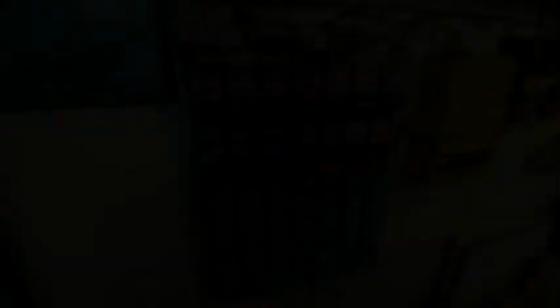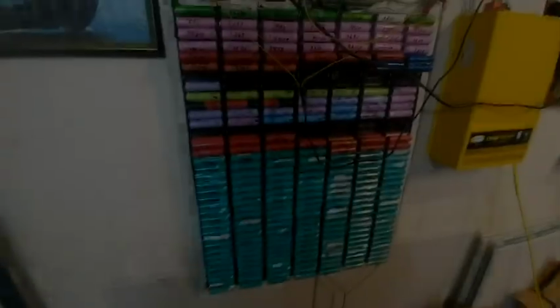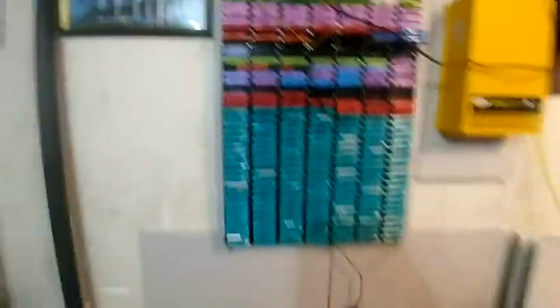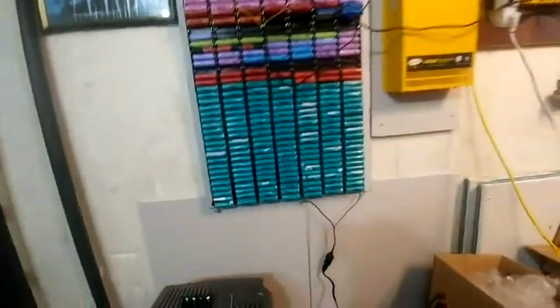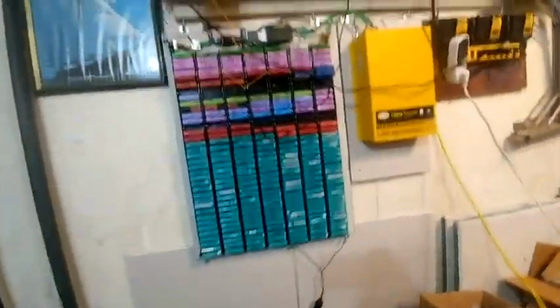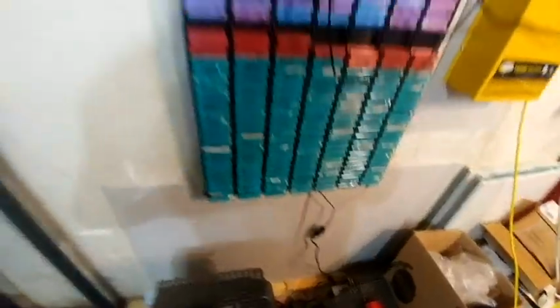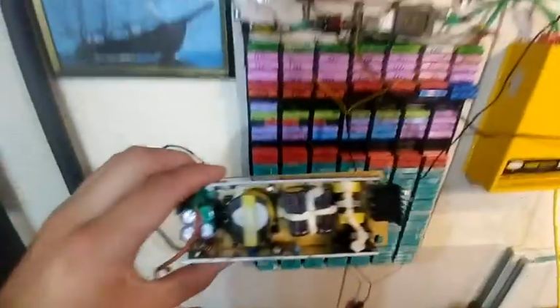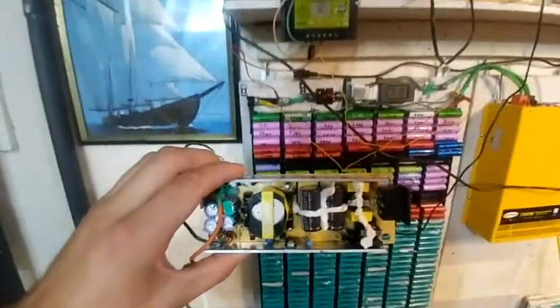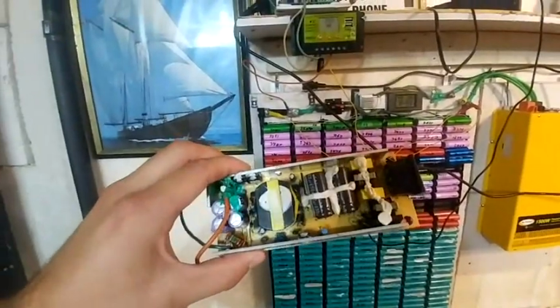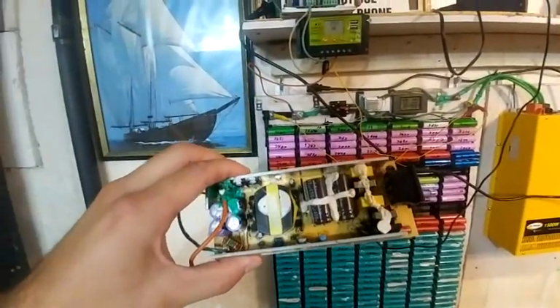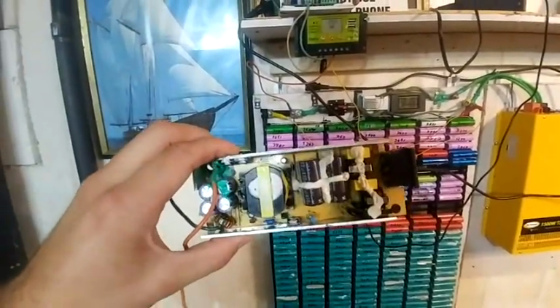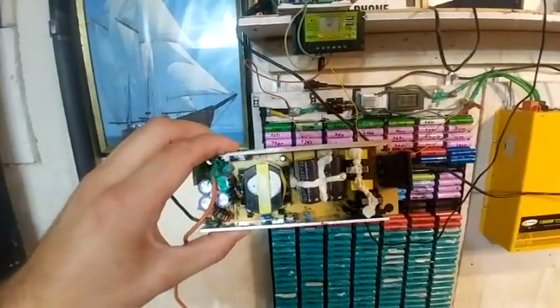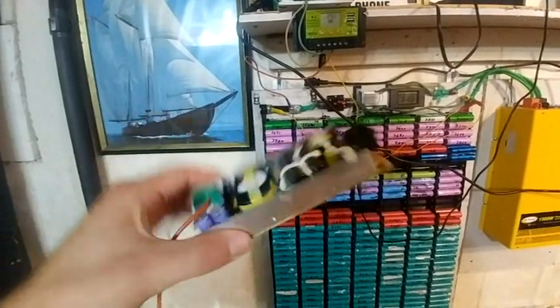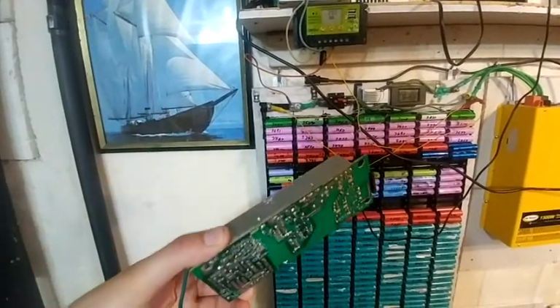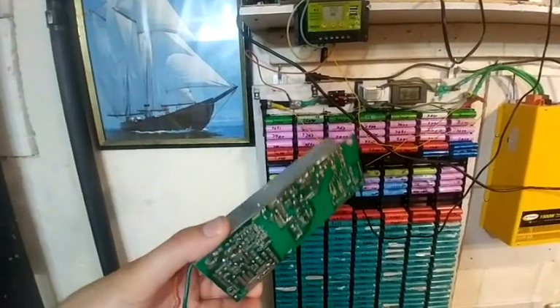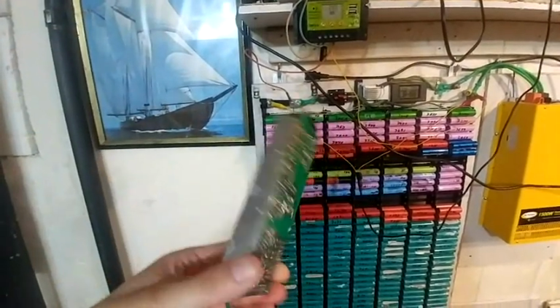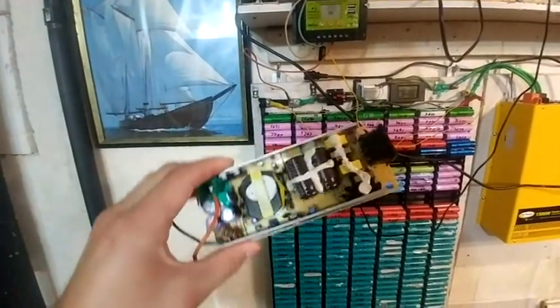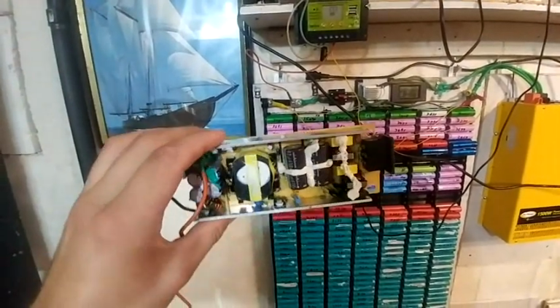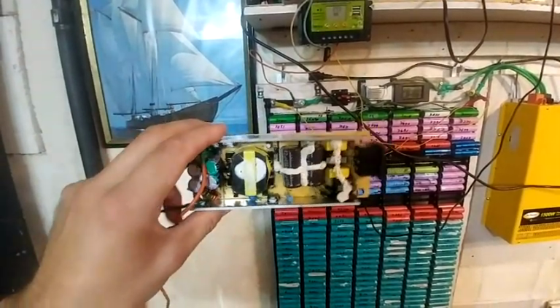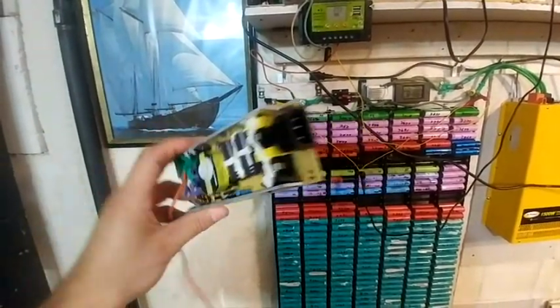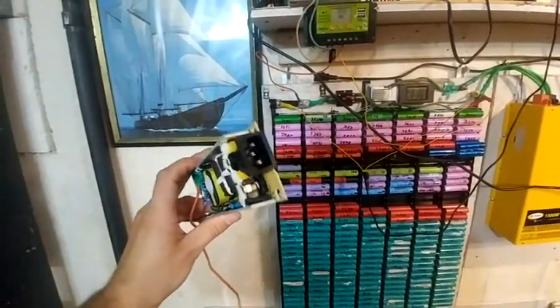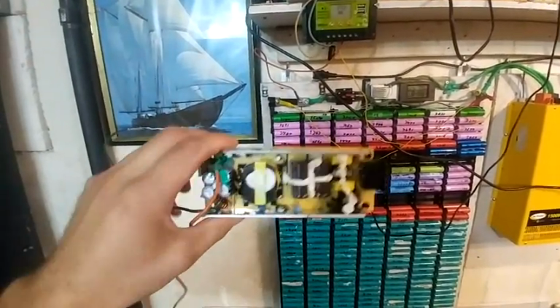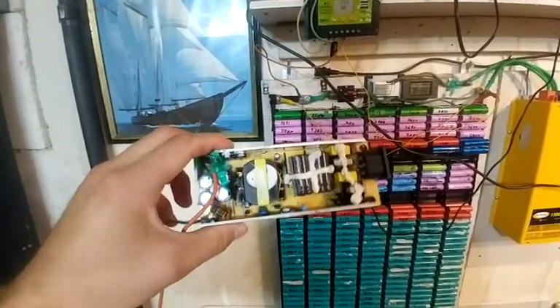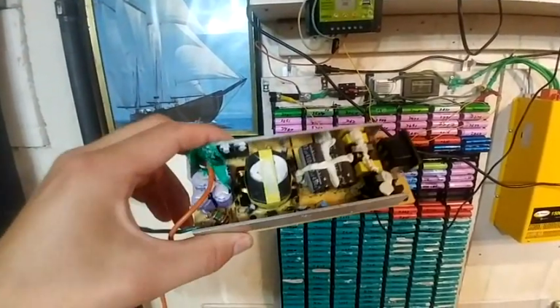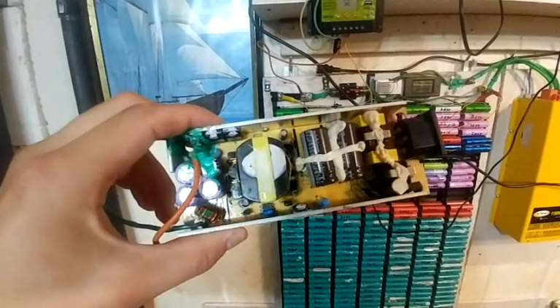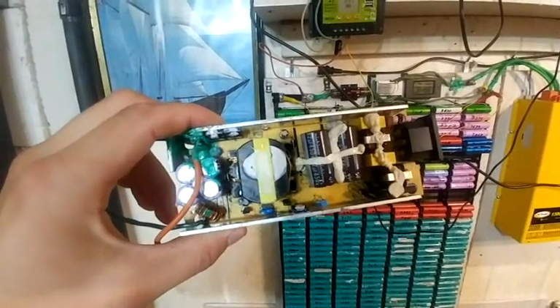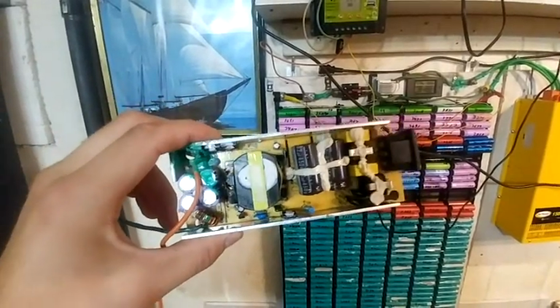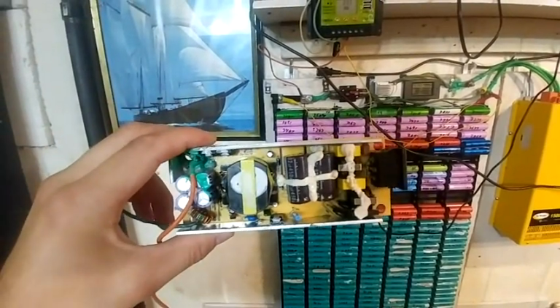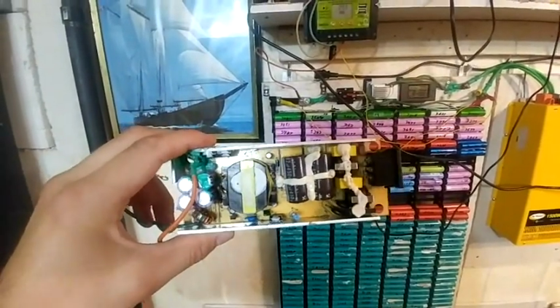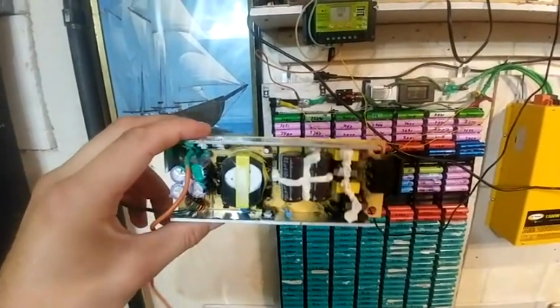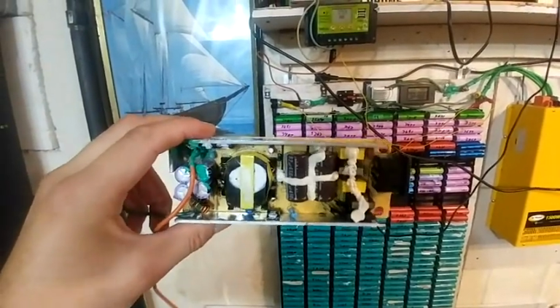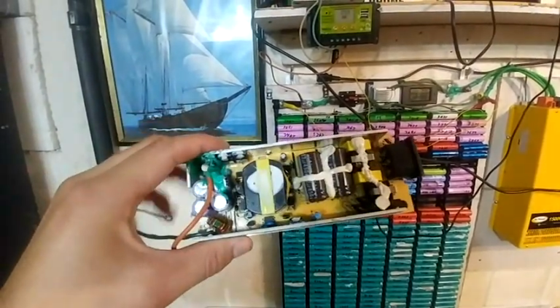Hey guys, Andy here again. I accidentally shorted out the 4-amp wall charger, and it shorted out. I can't find what blew.